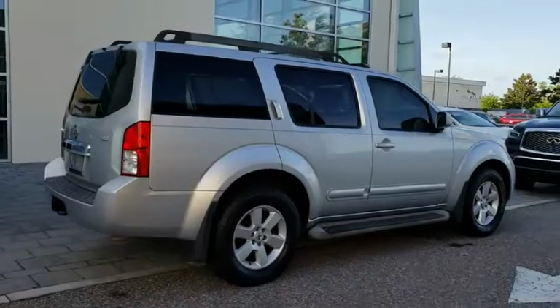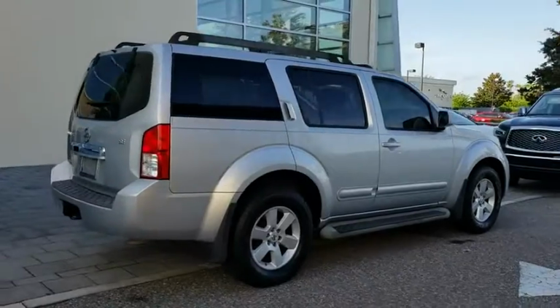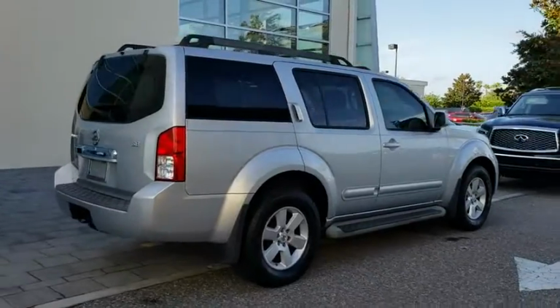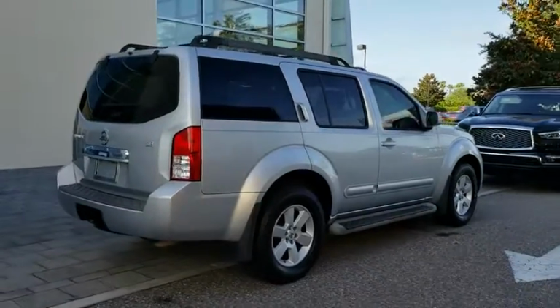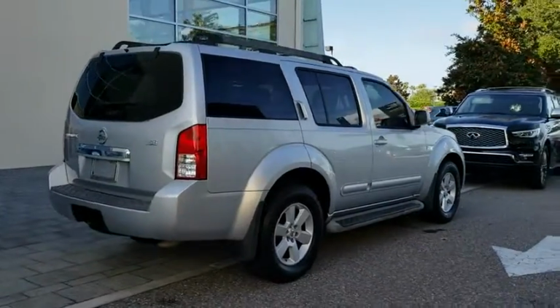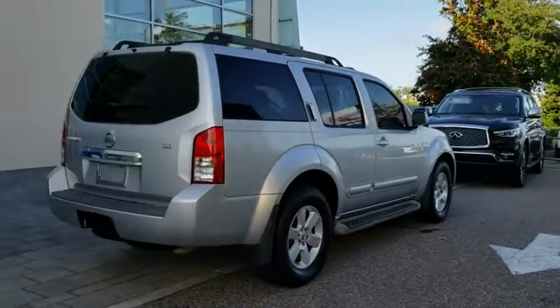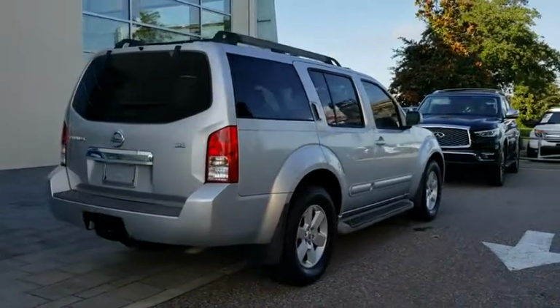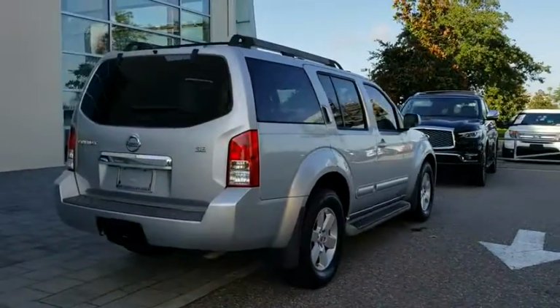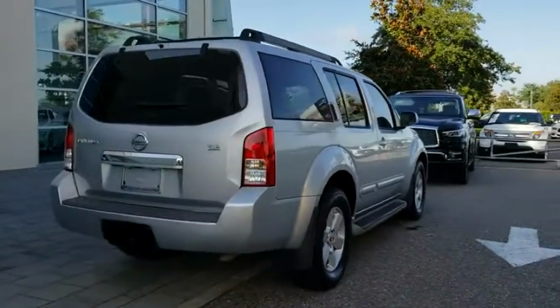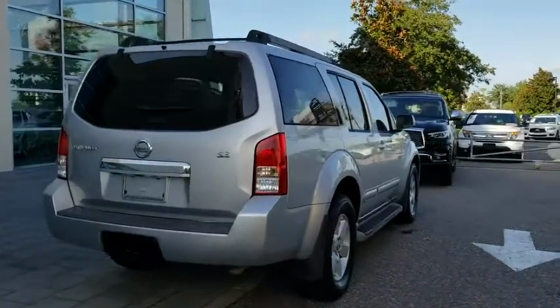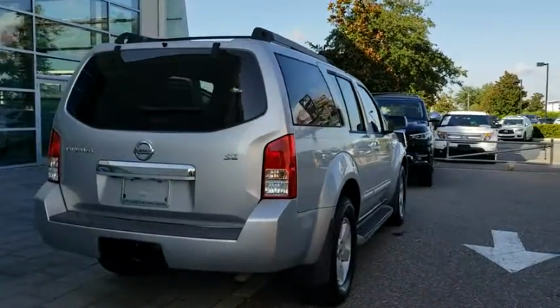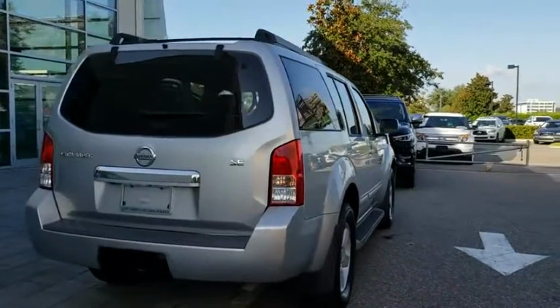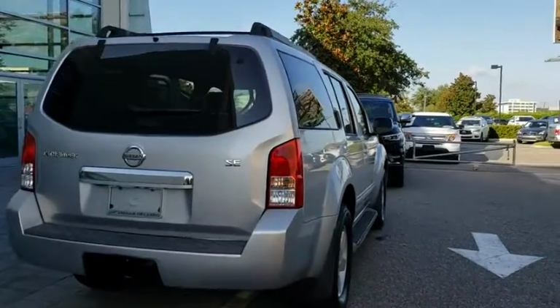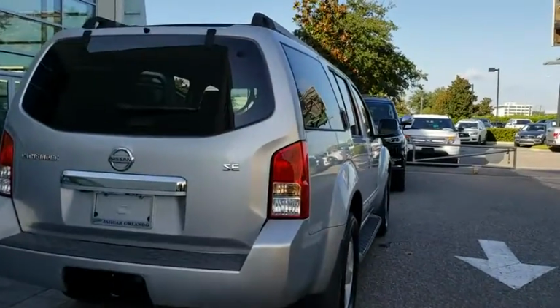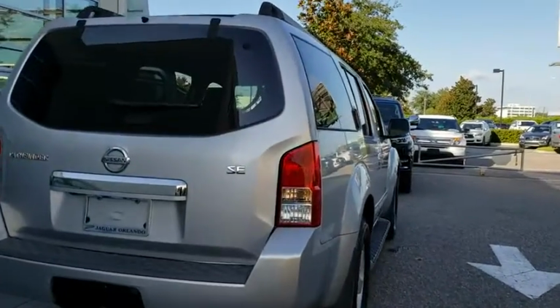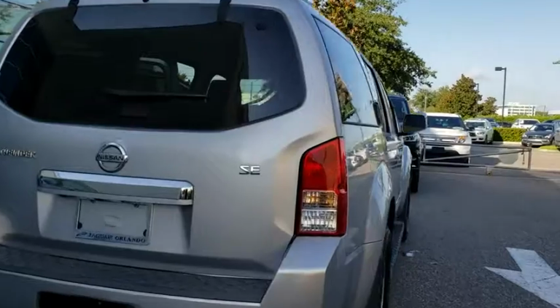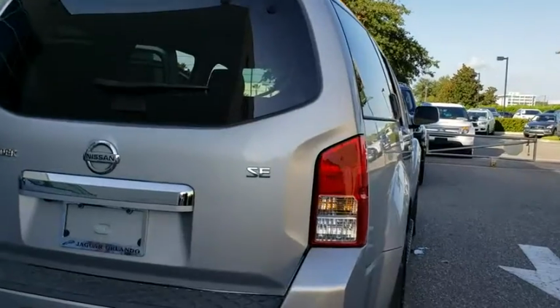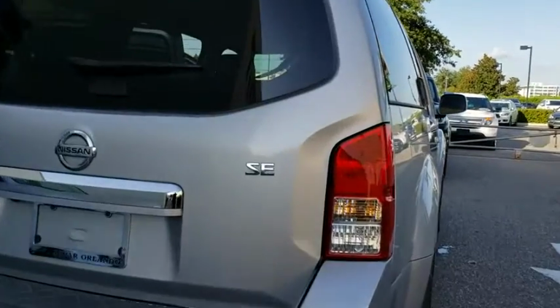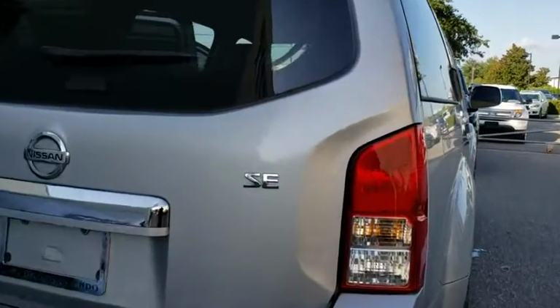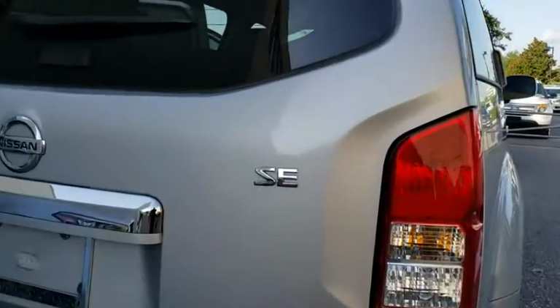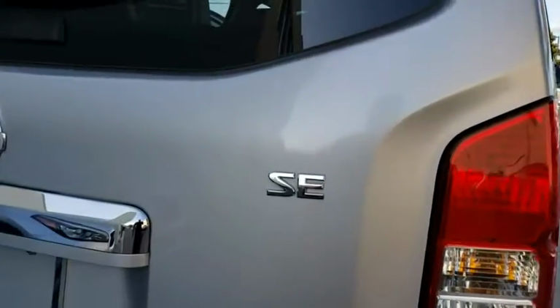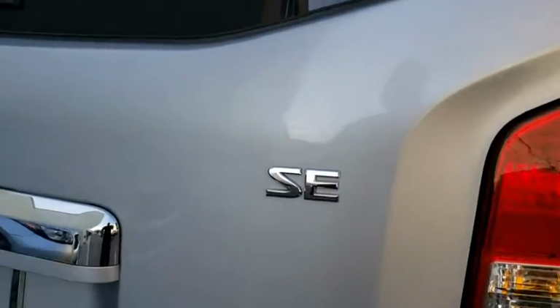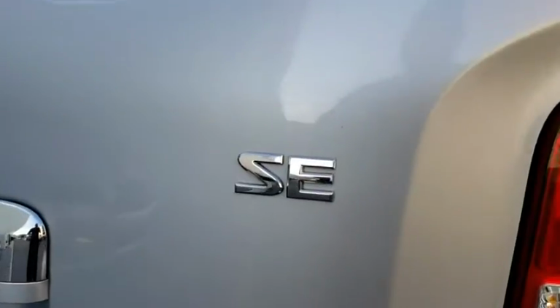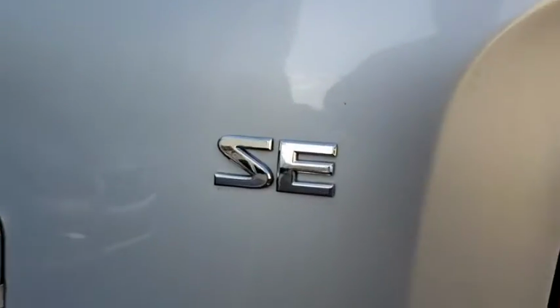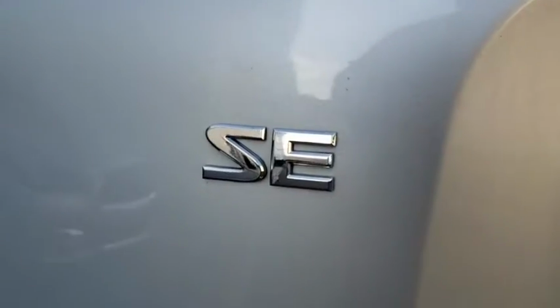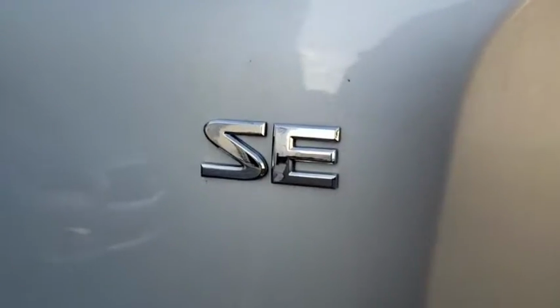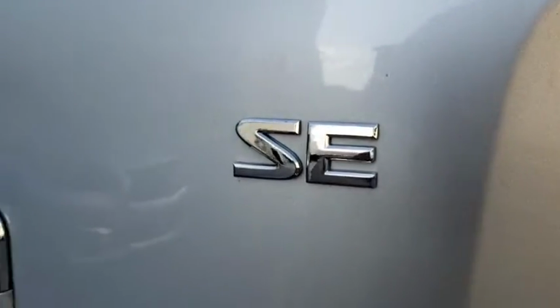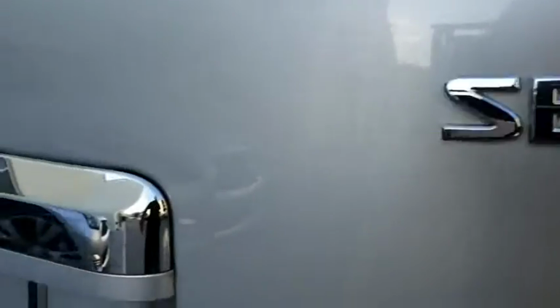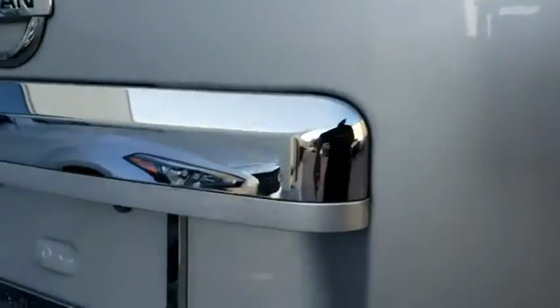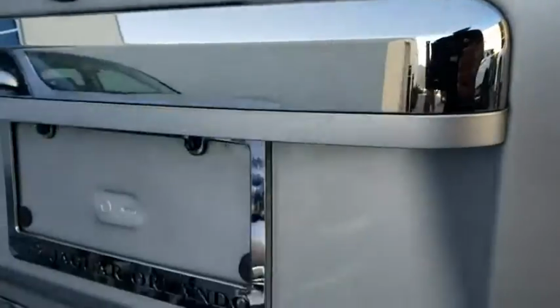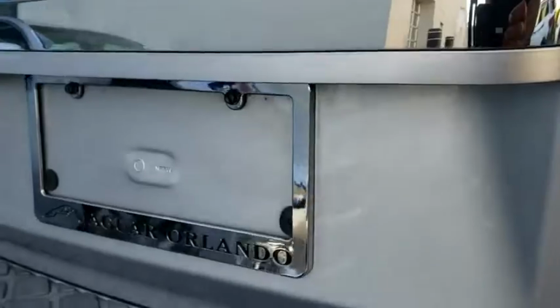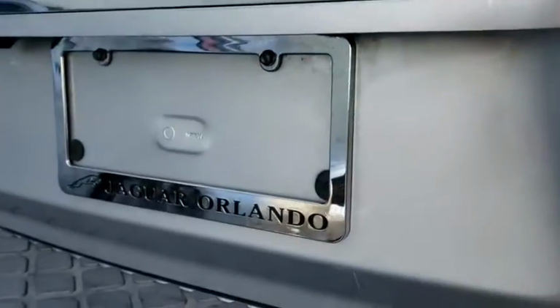This vehicle has less than 140,000 miles. Here are some of this vehicle's great options: CD changer, backup camera, keyless entry, anti-lock braking system.